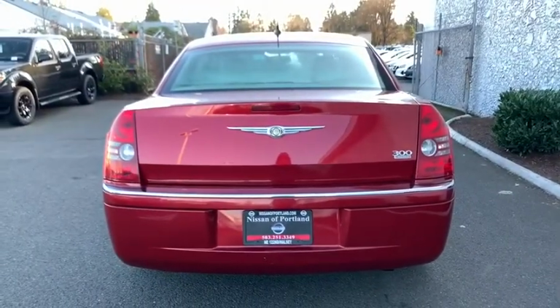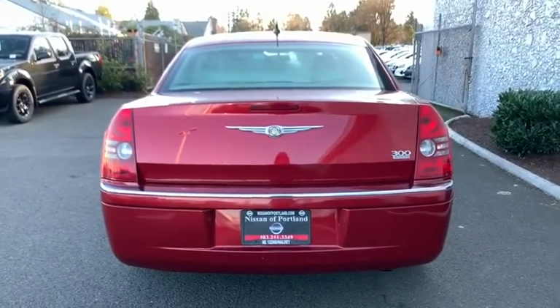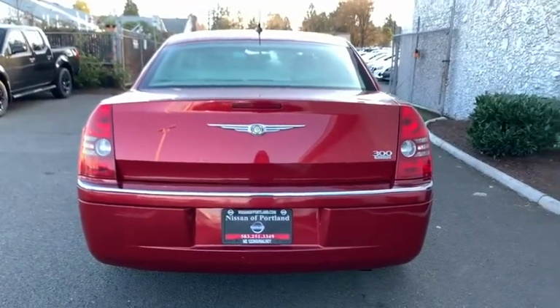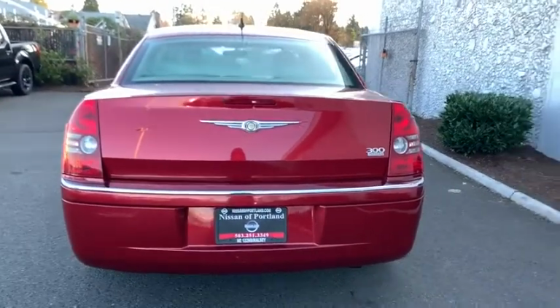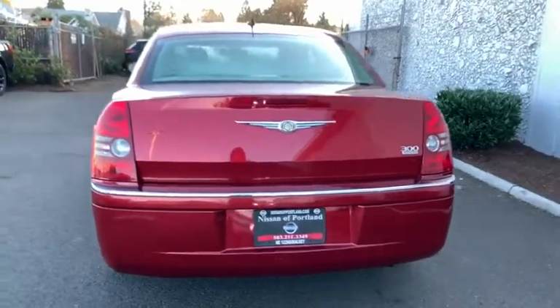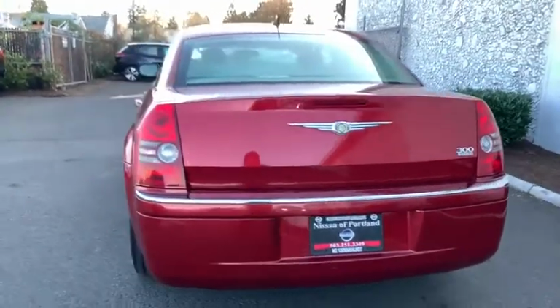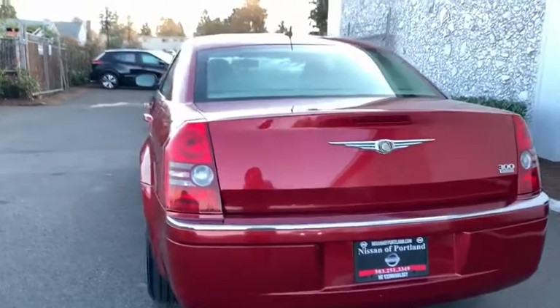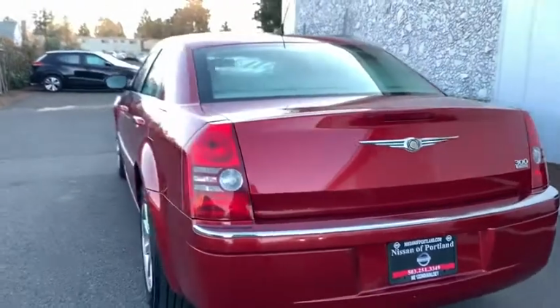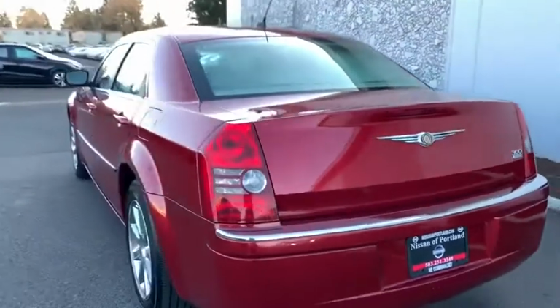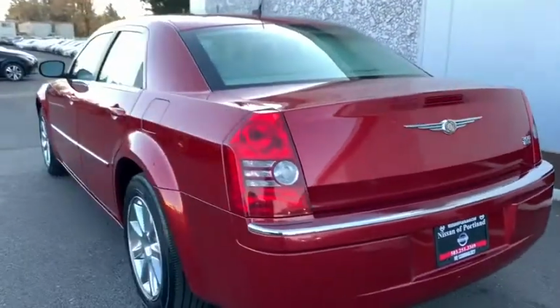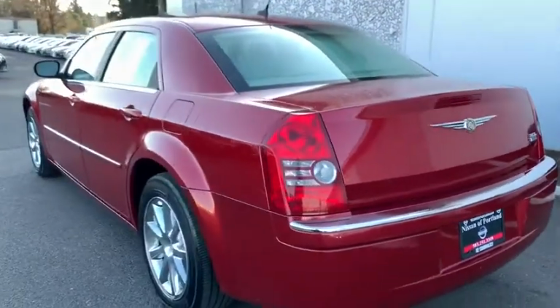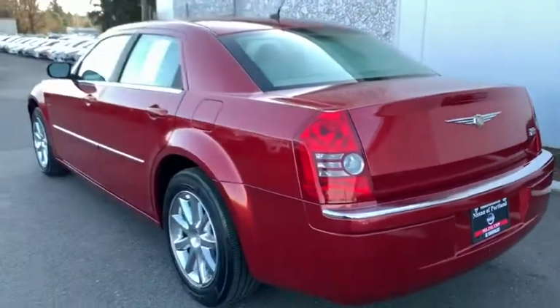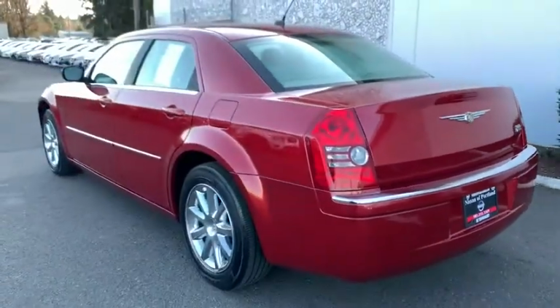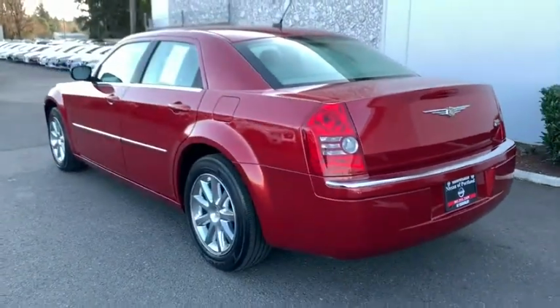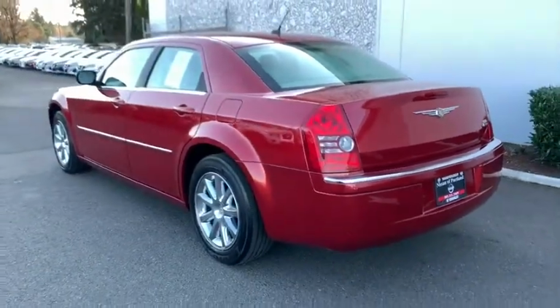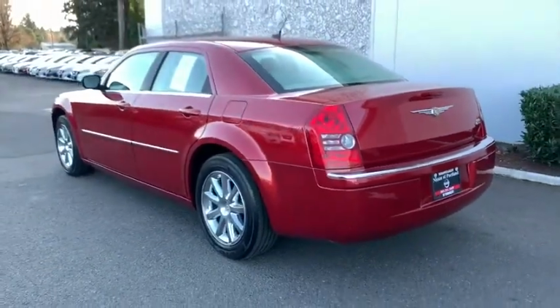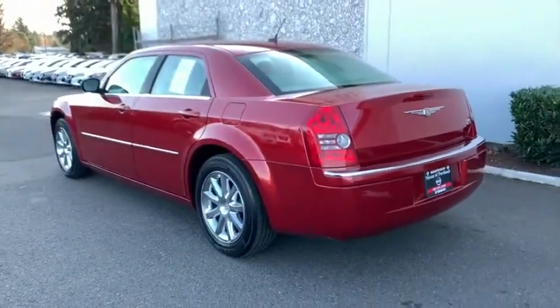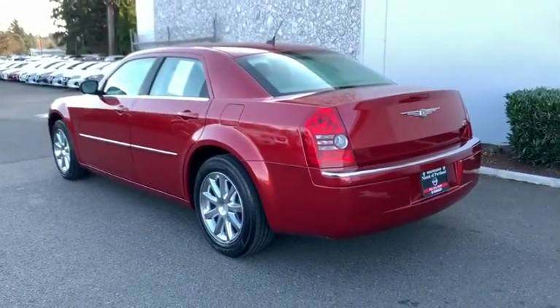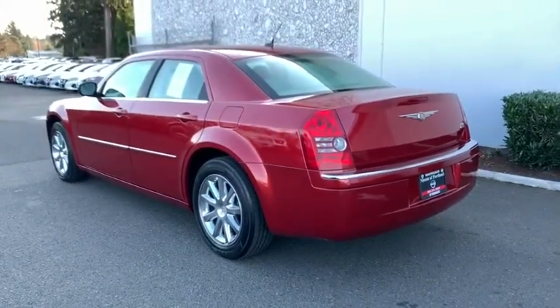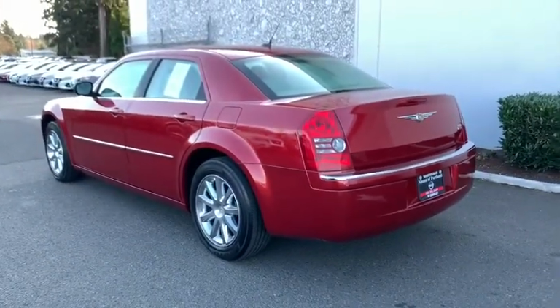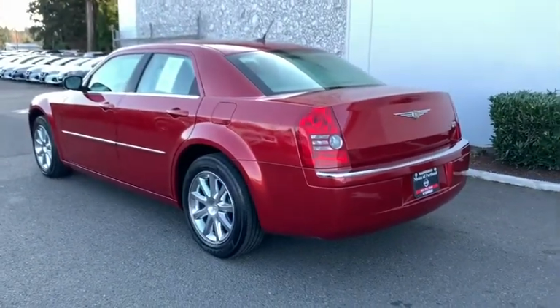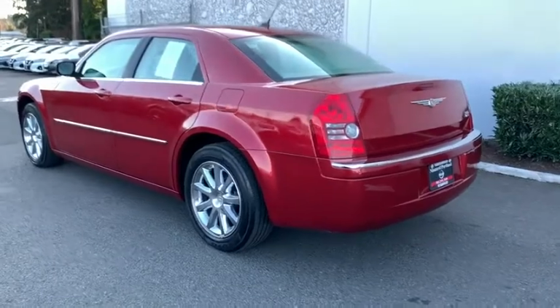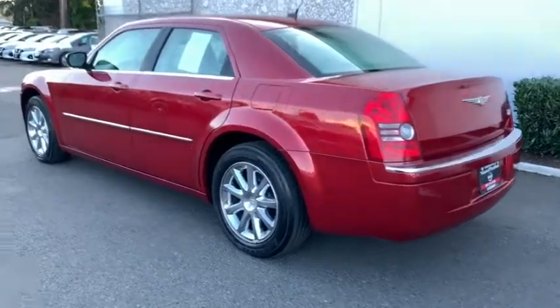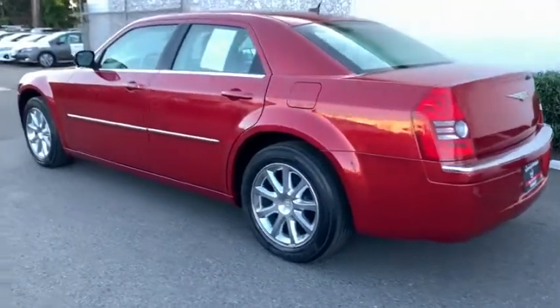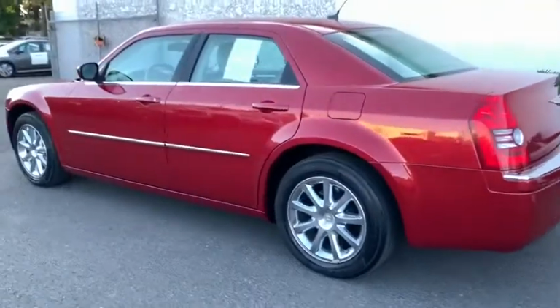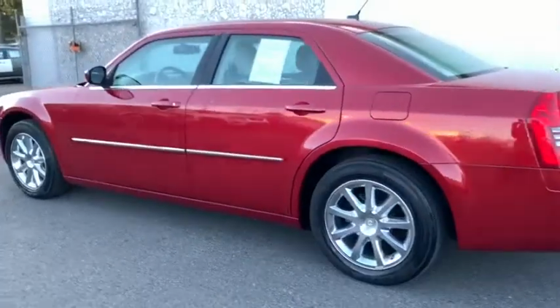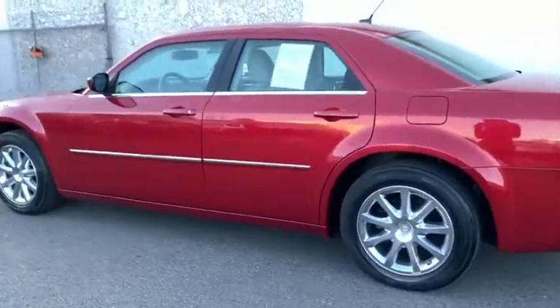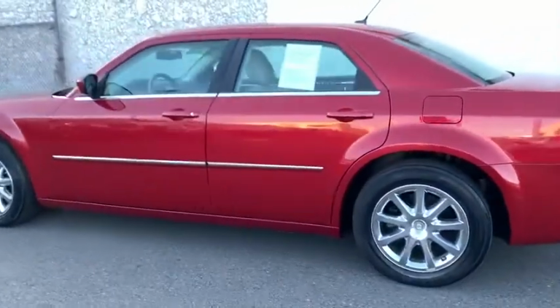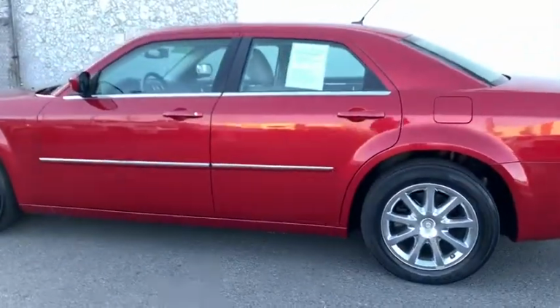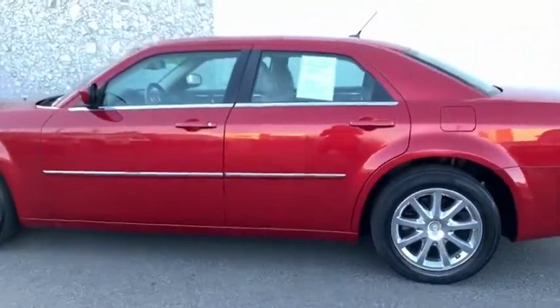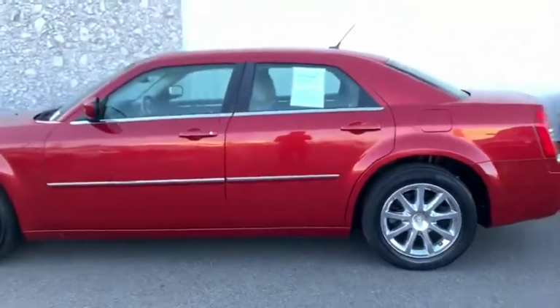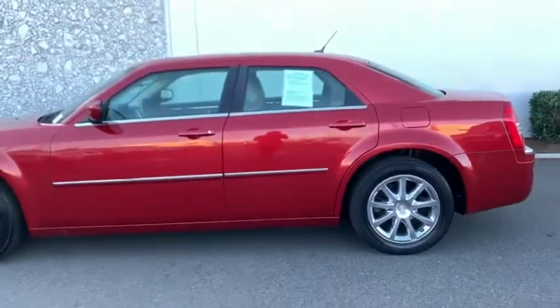Universal garage door opener, rear defrost, auto-off headlights, AM-FM stereo radio, MP3 player, electronic stability control, heated driver's seat, child safety locks, power door locks.